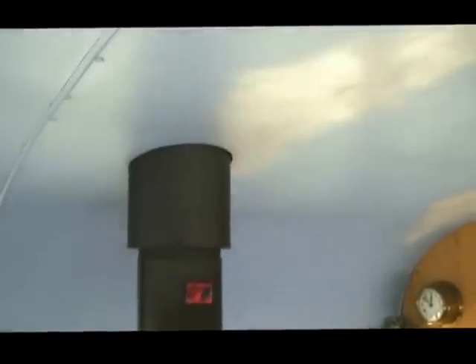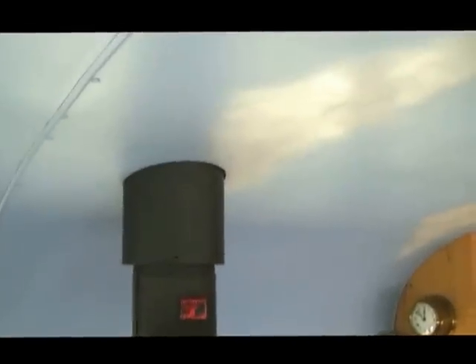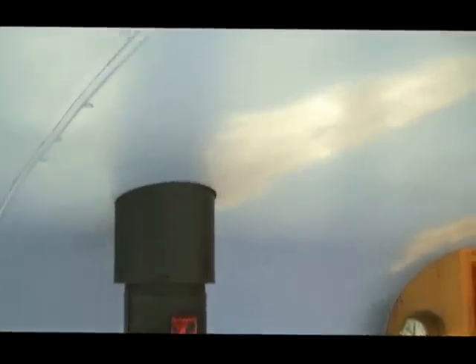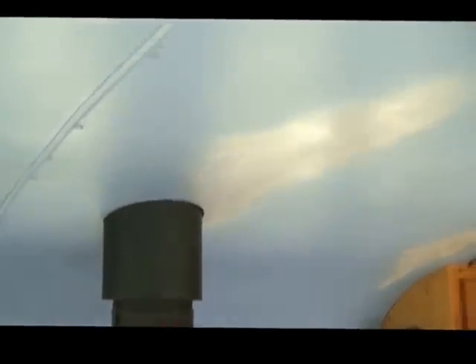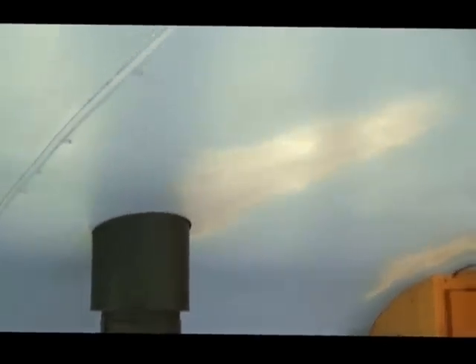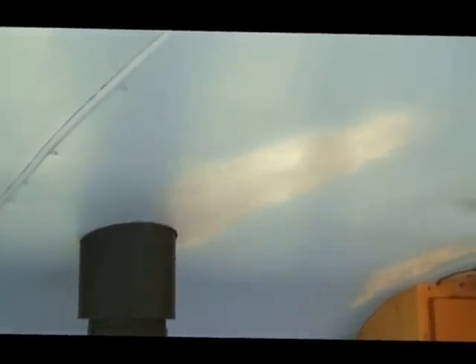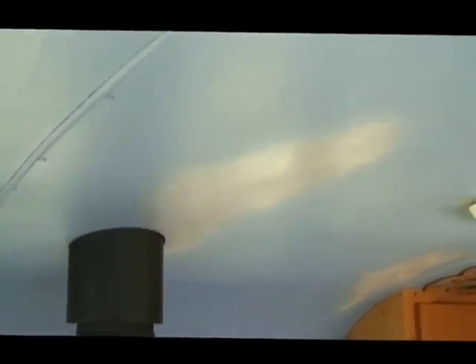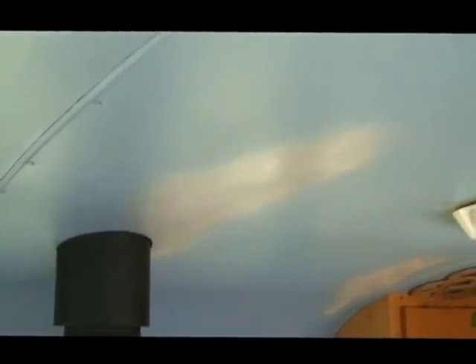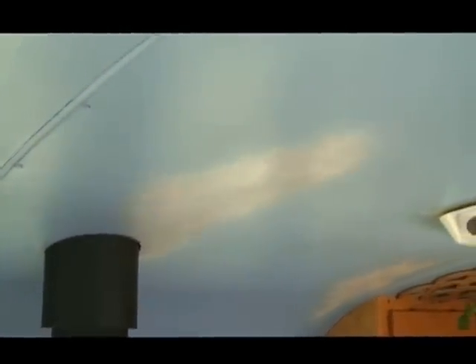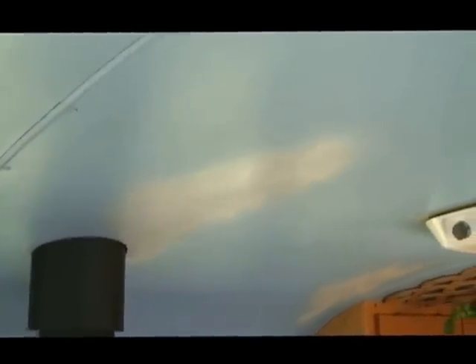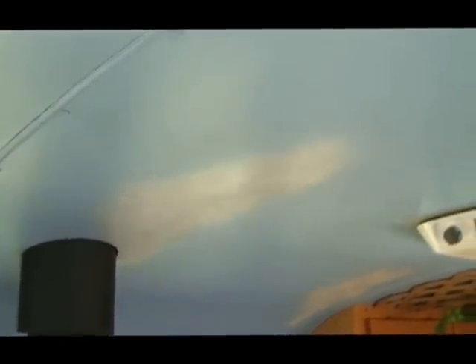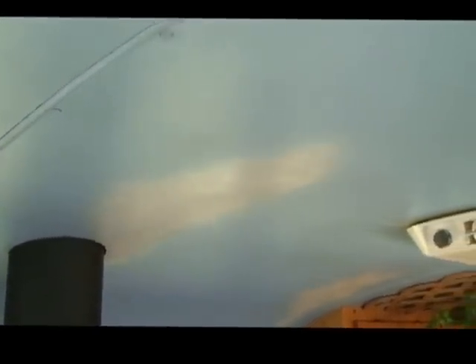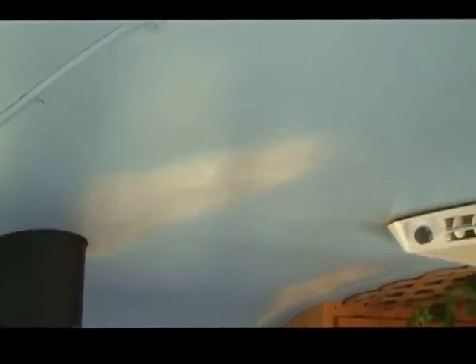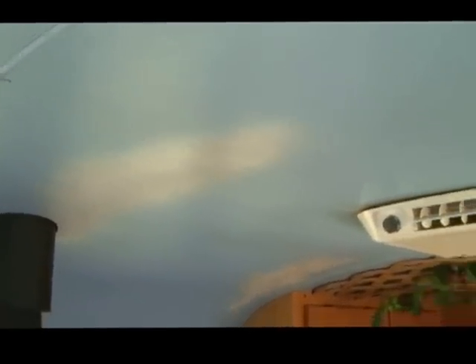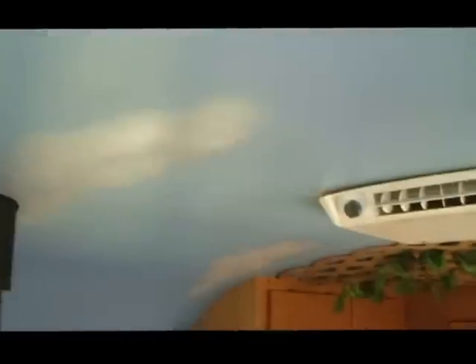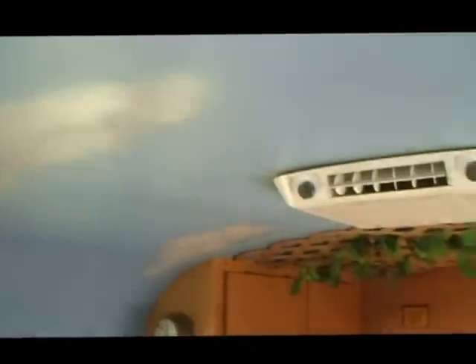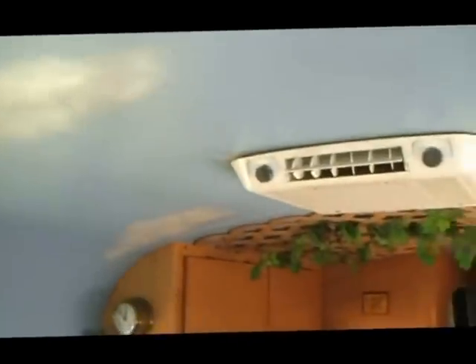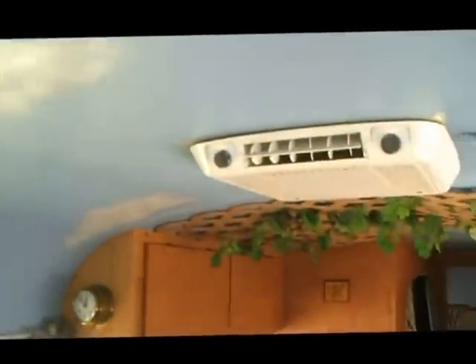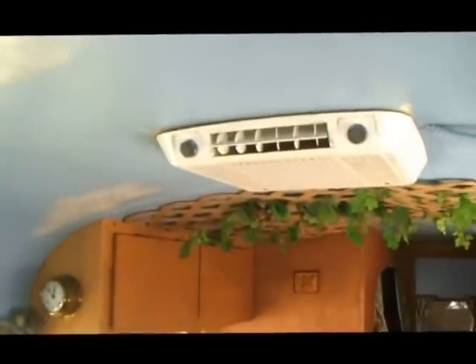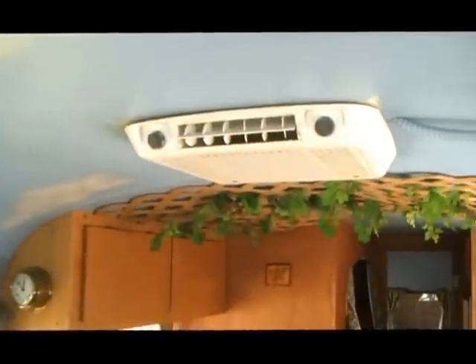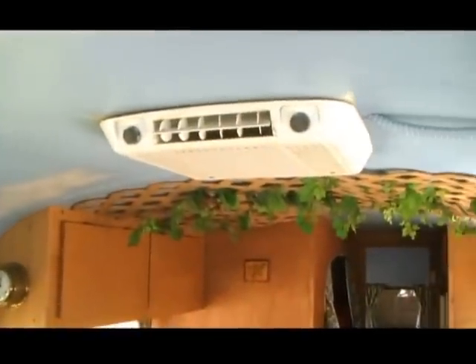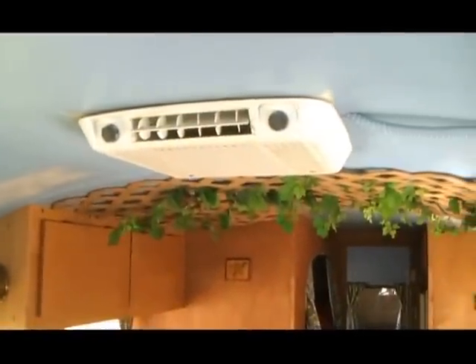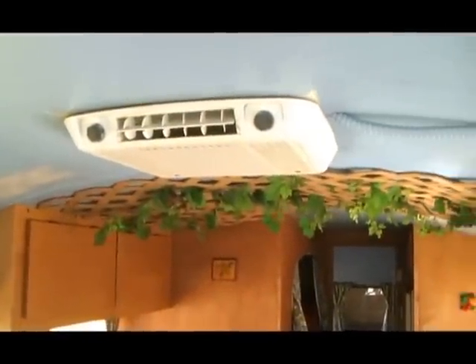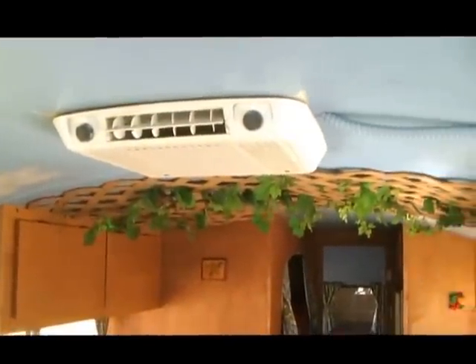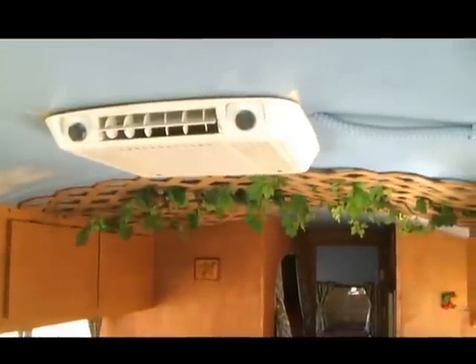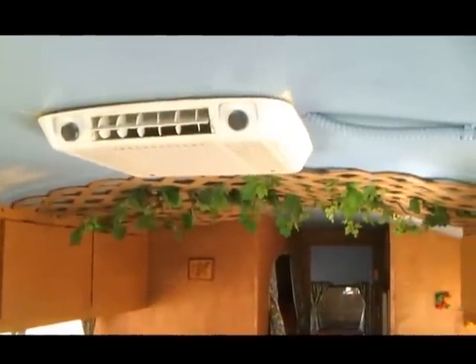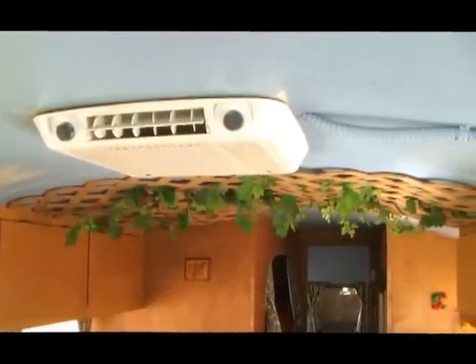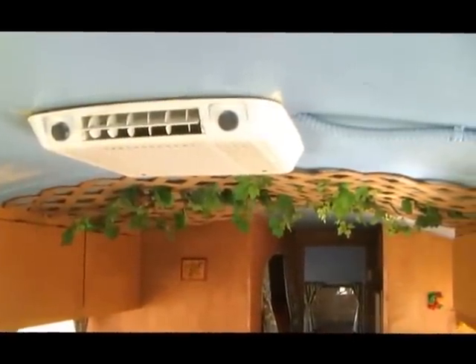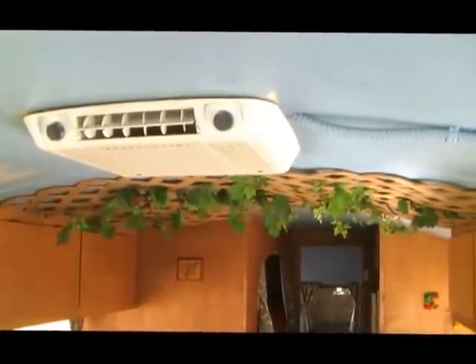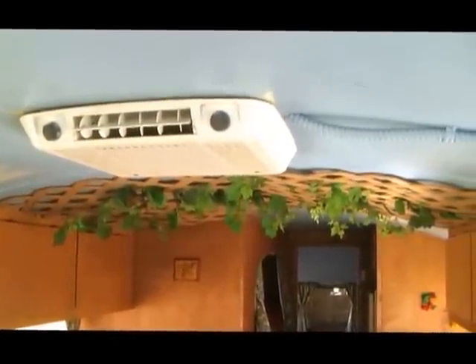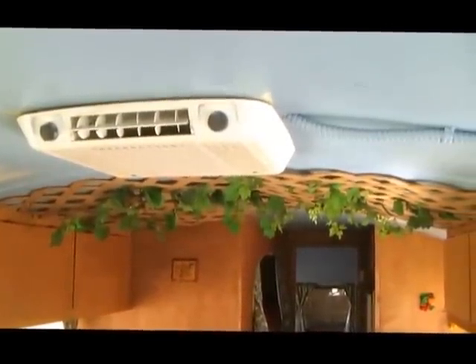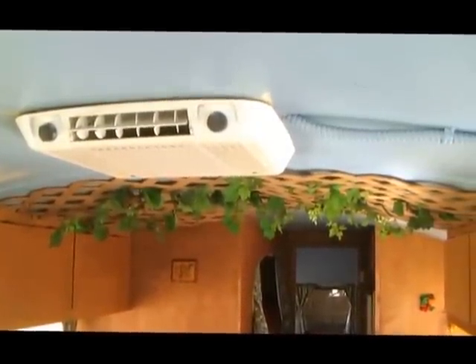The roof is painted sky blue and has clouds on it. And then we've got kind of an Italian bistro look in the kitchen area, with grape leaves and lattice up there.